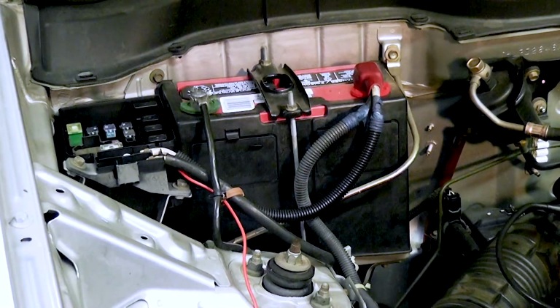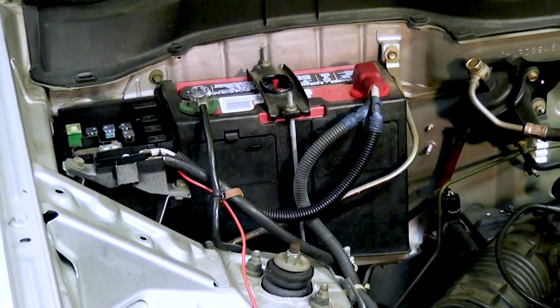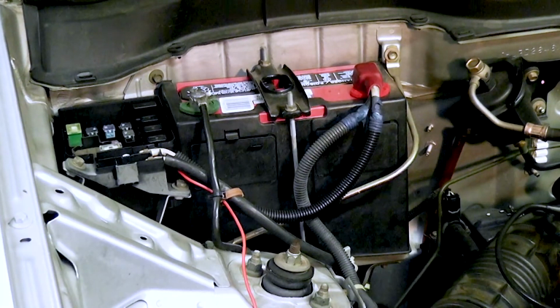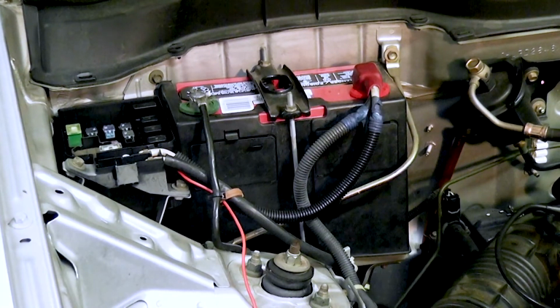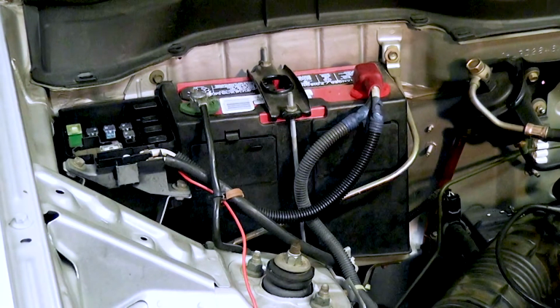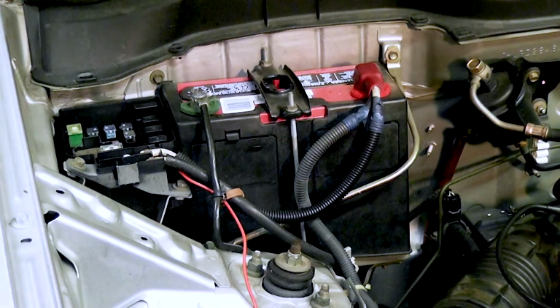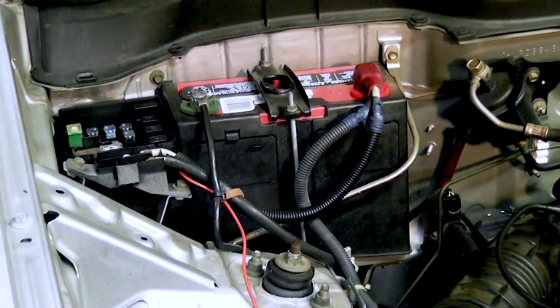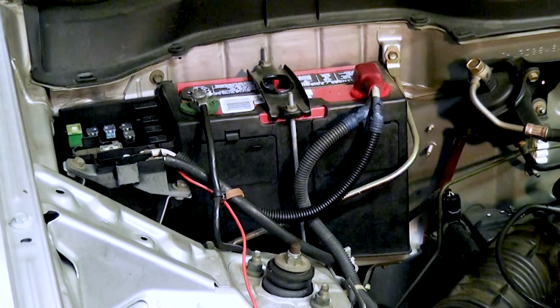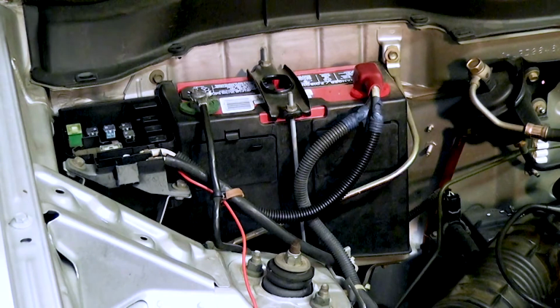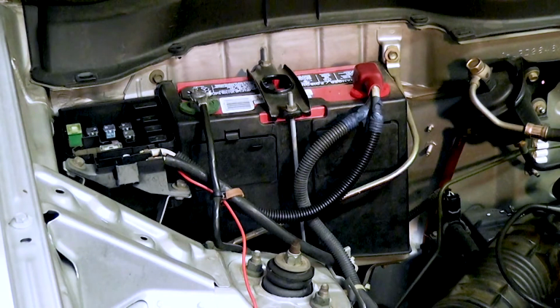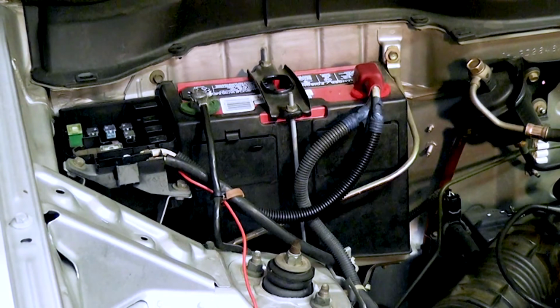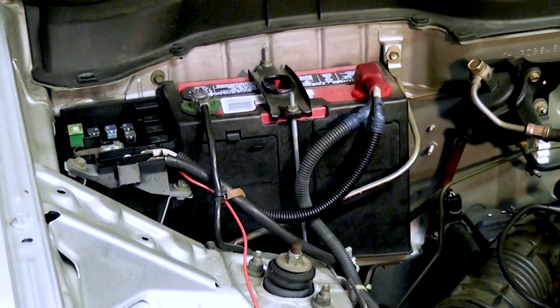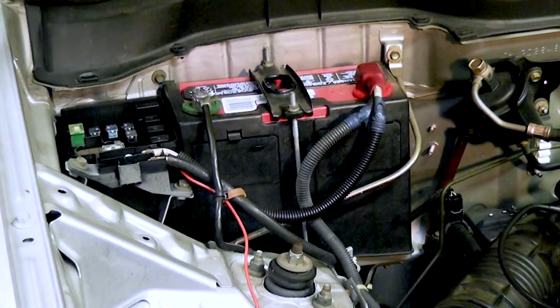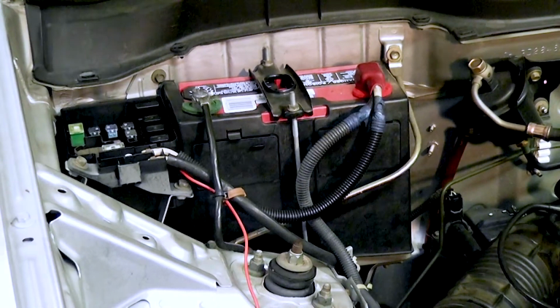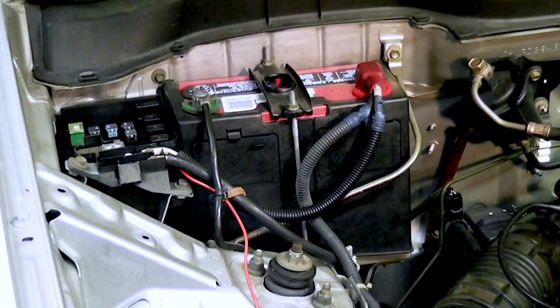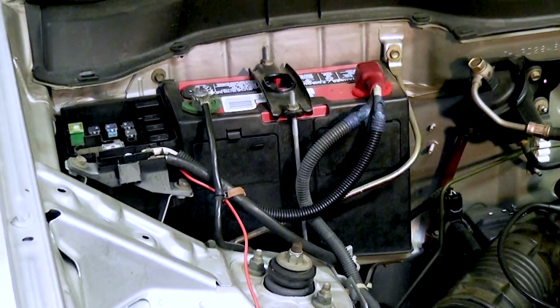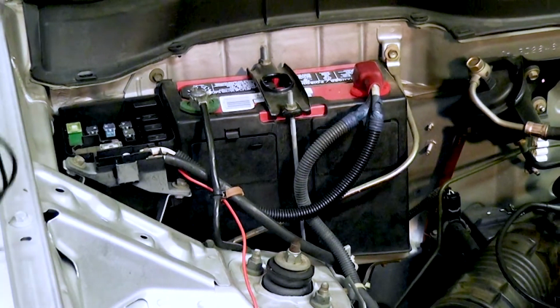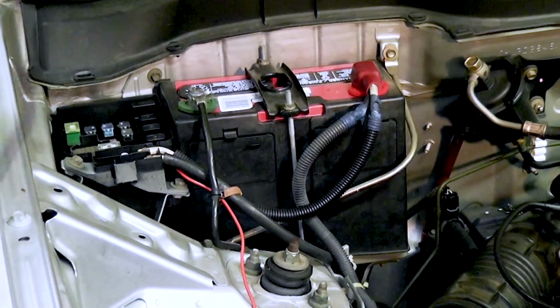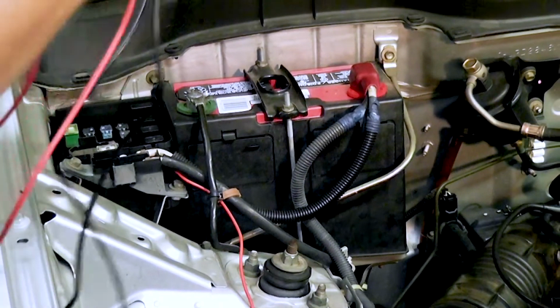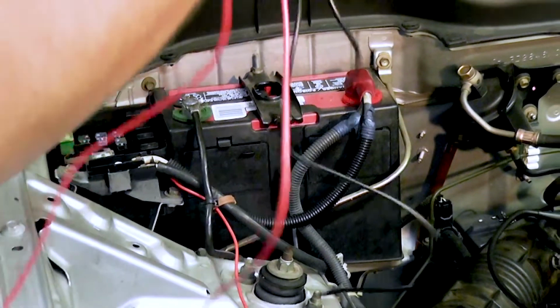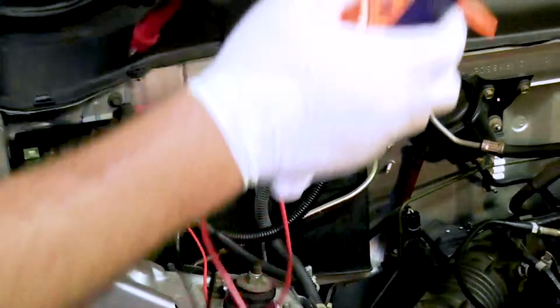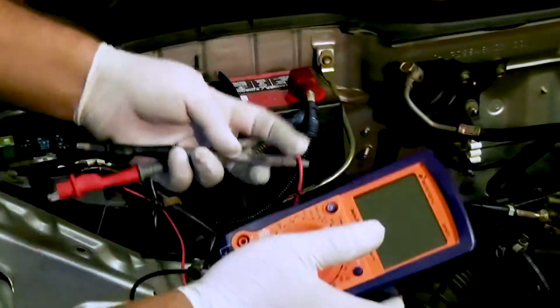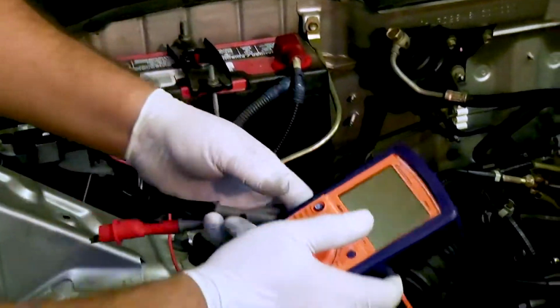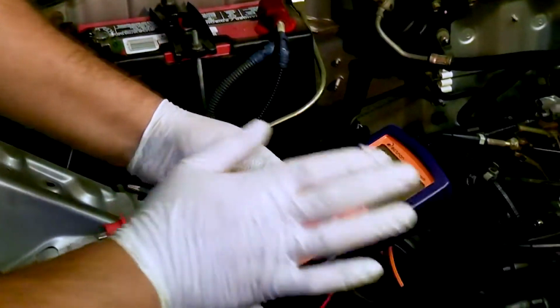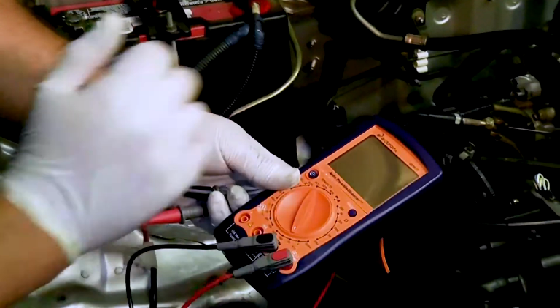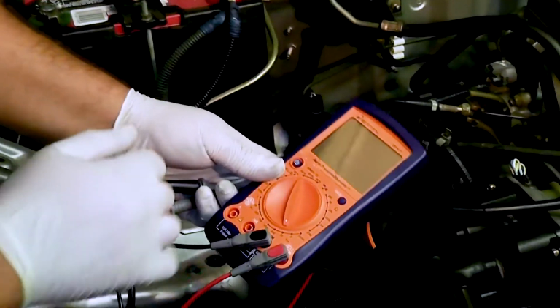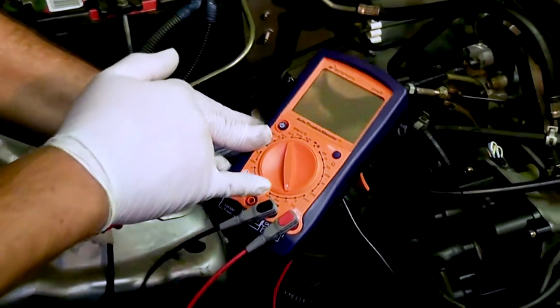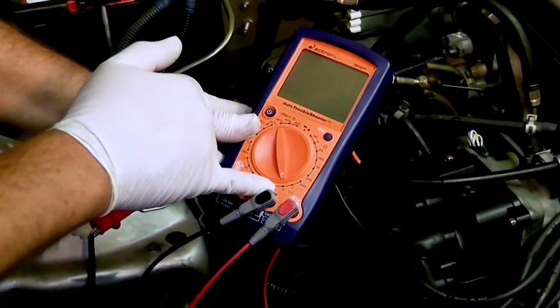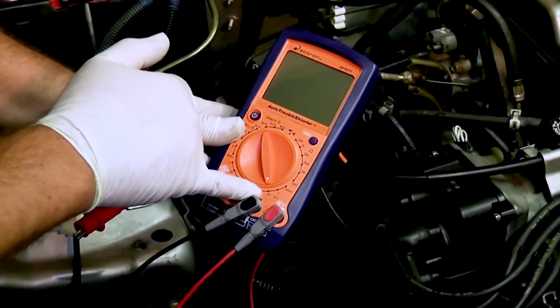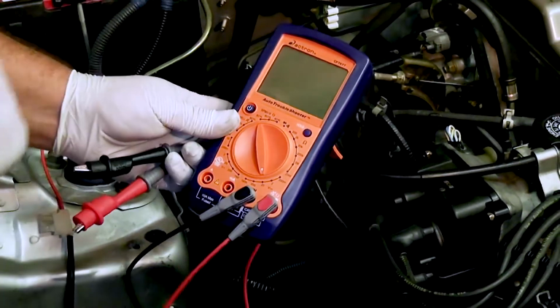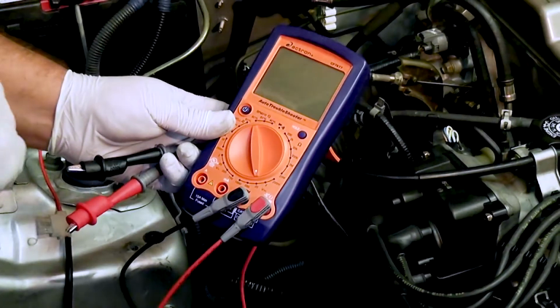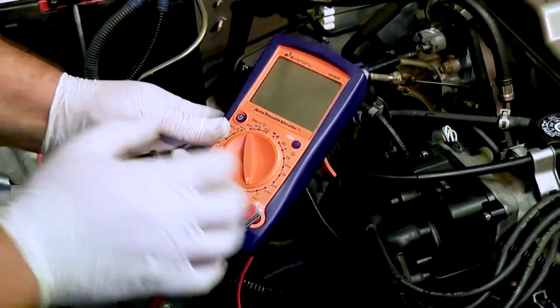Now that we've disabled the fuel injection system, the car shouldn't start anymore. We're going to put our voltage meter again and set it at 20 volts.